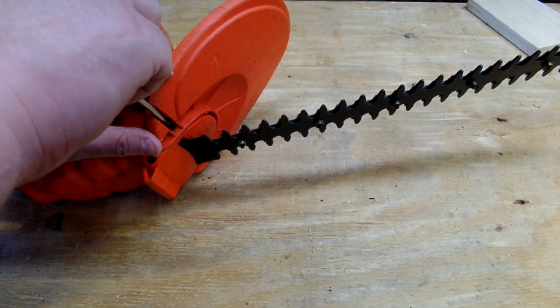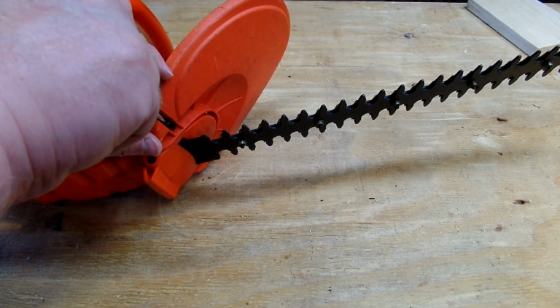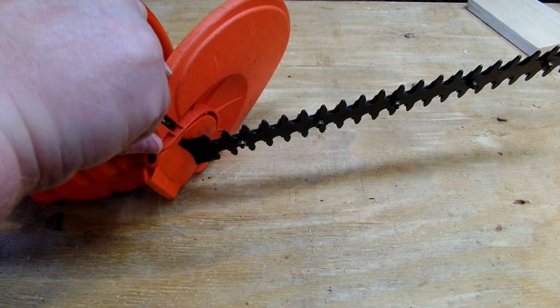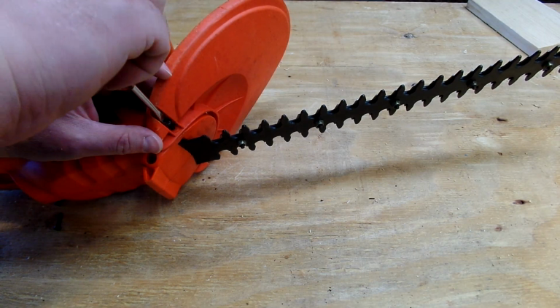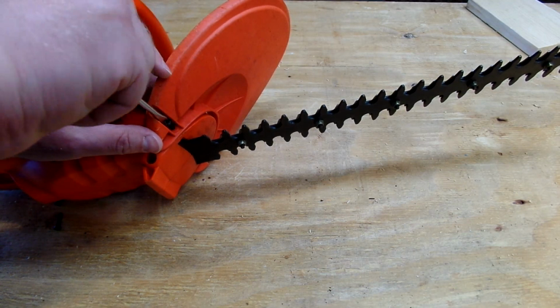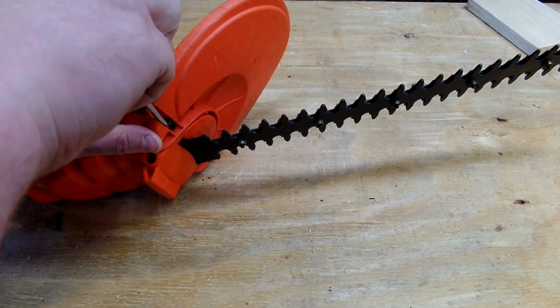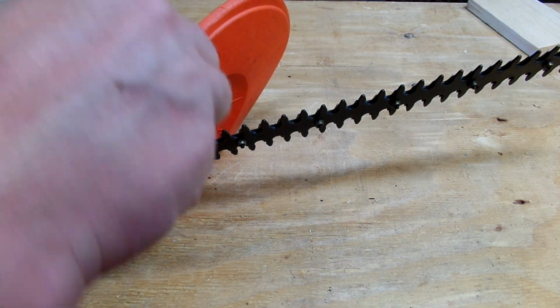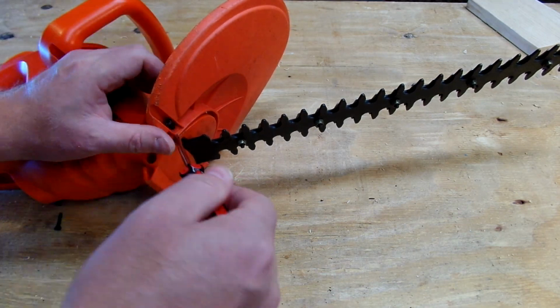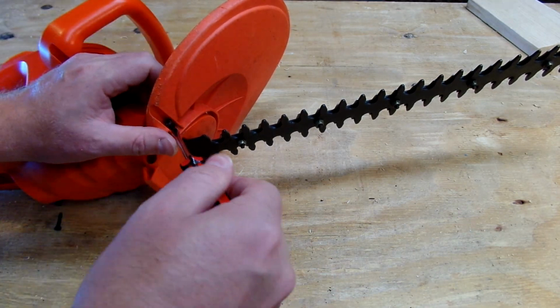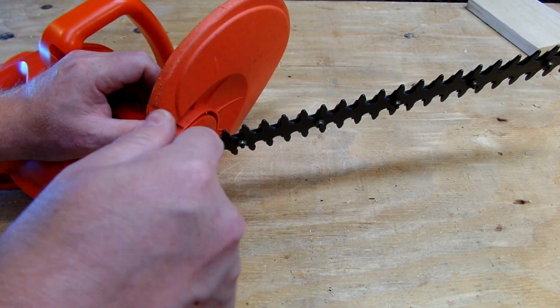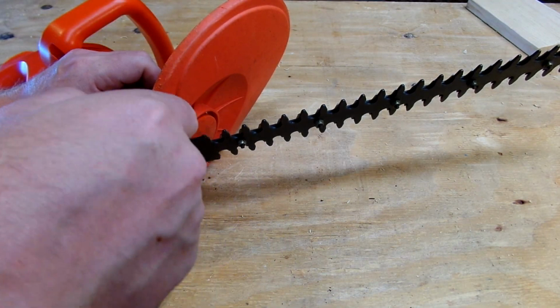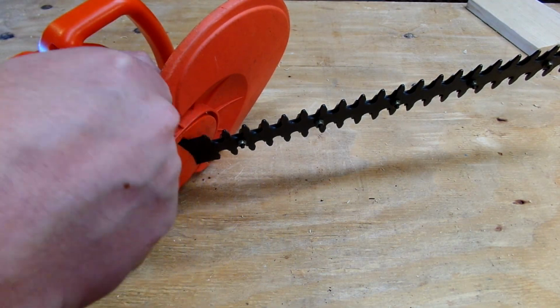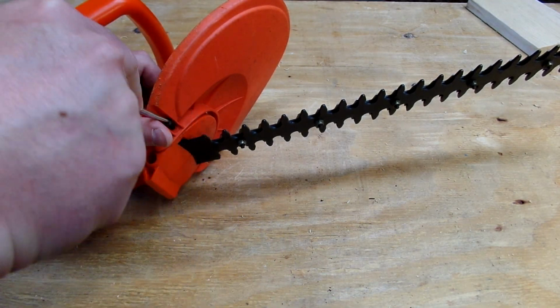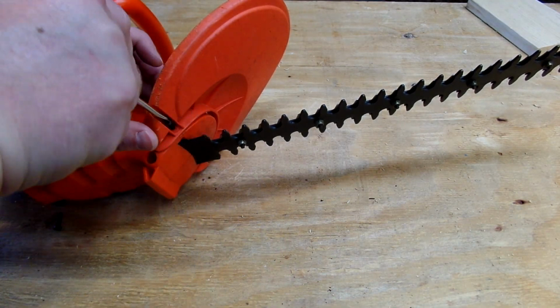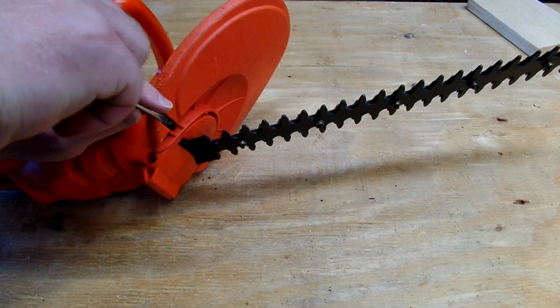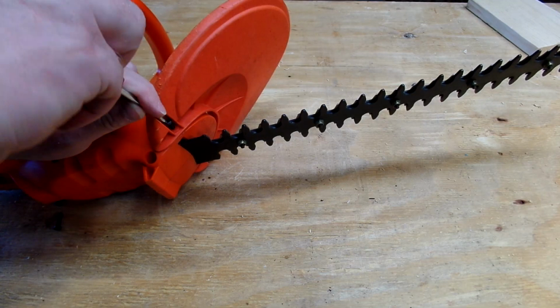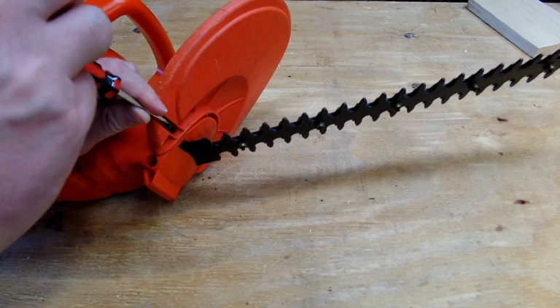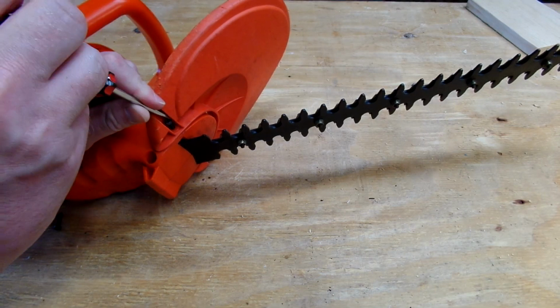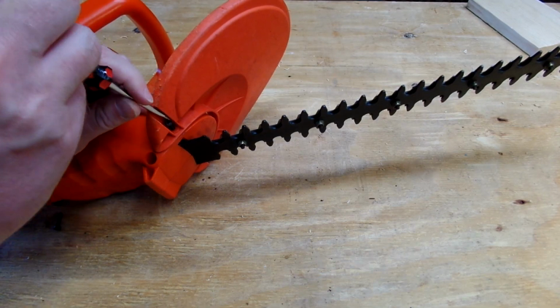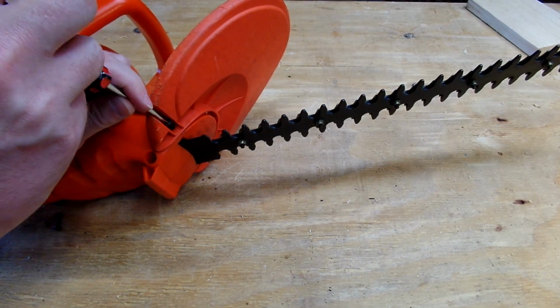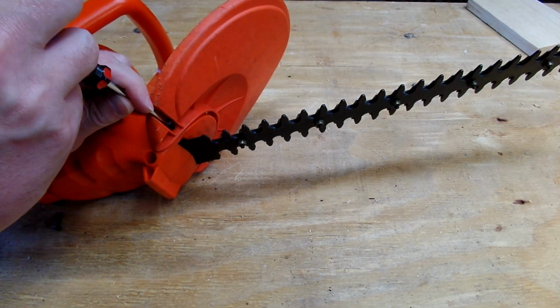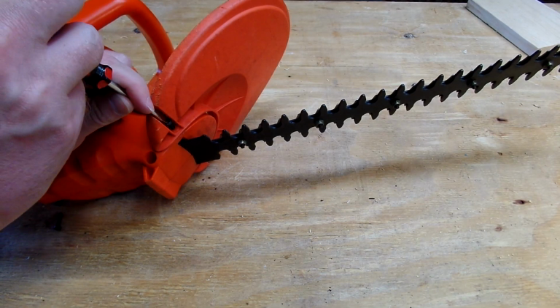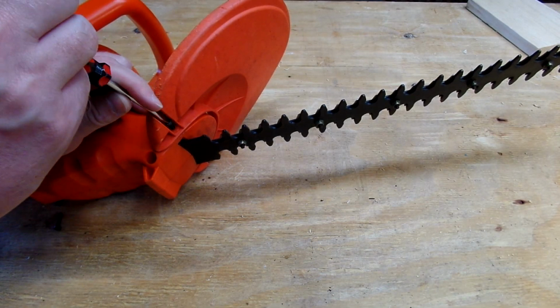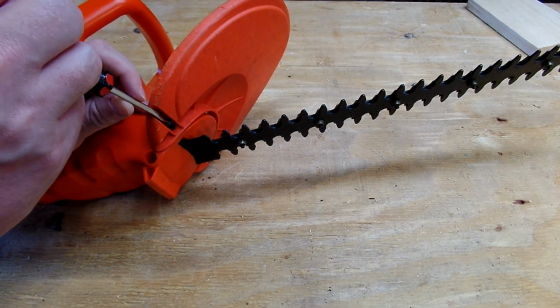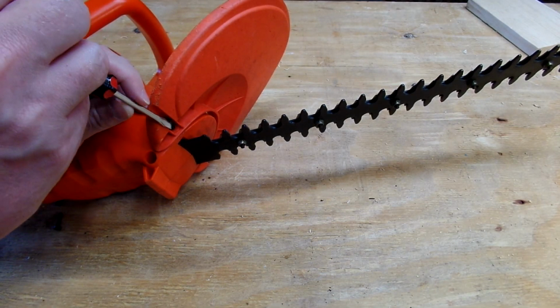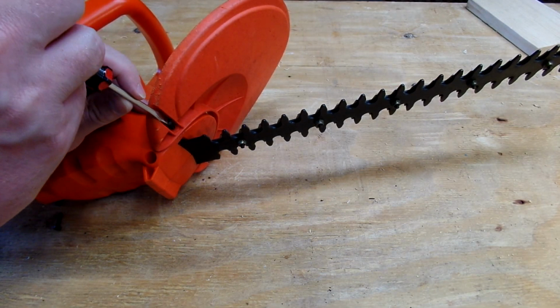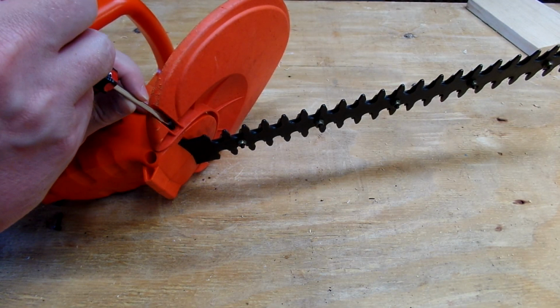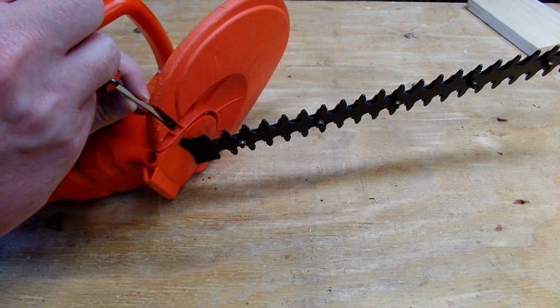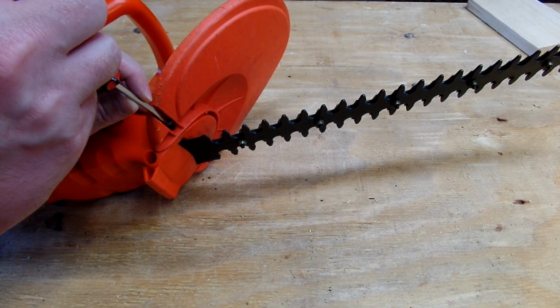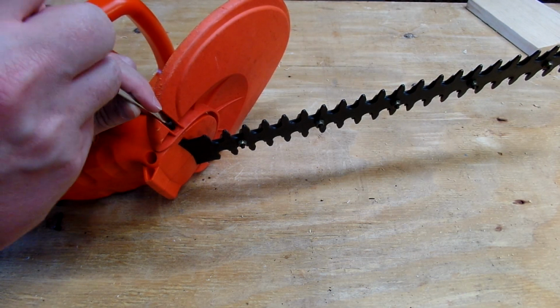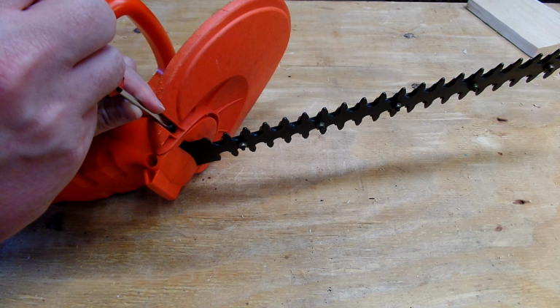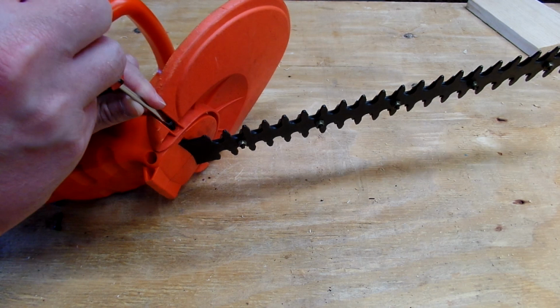The only thing a flat head is good for is prying — it's so hard to use.